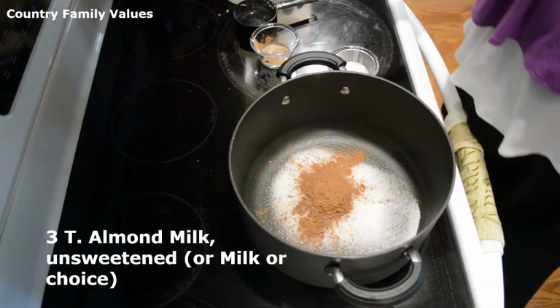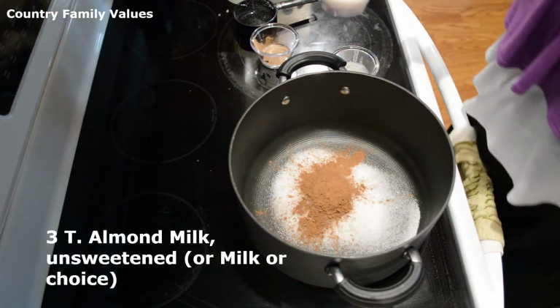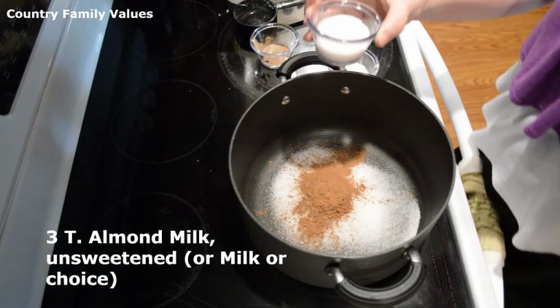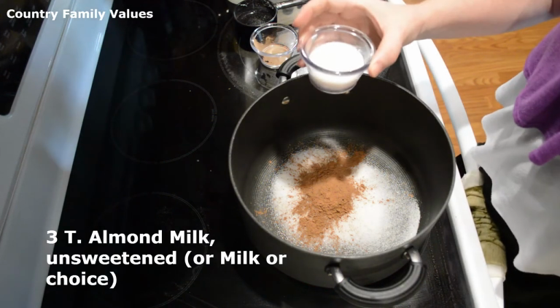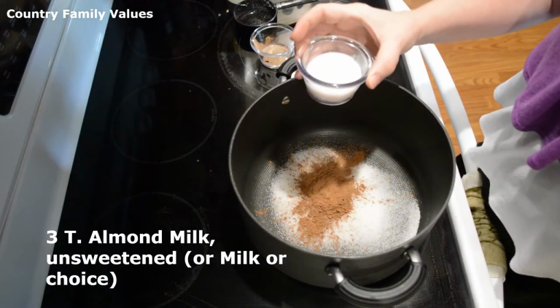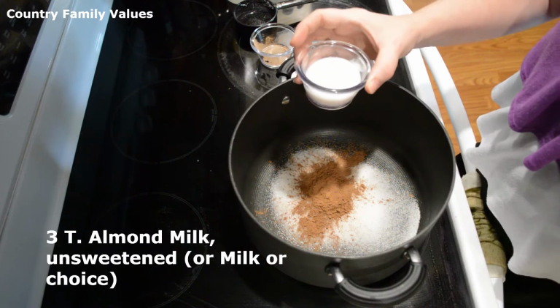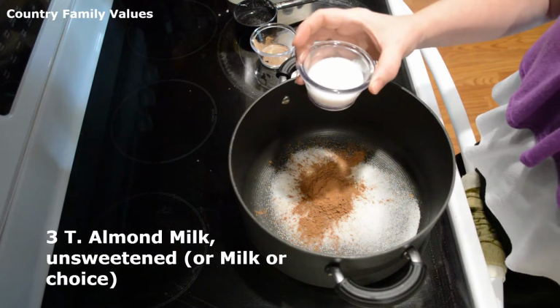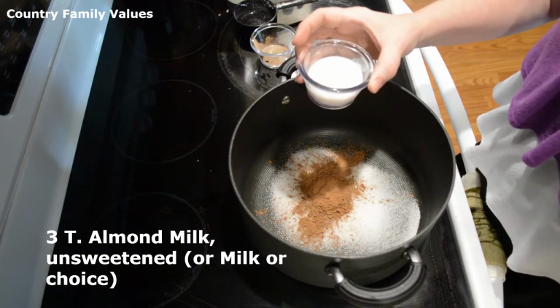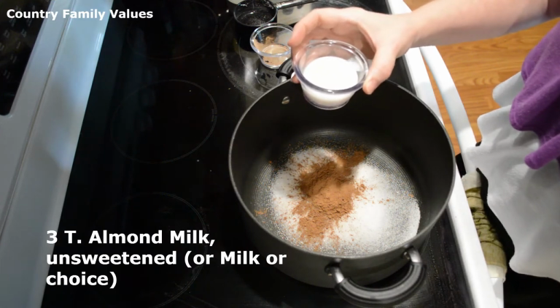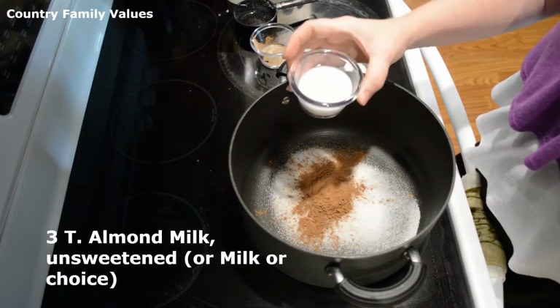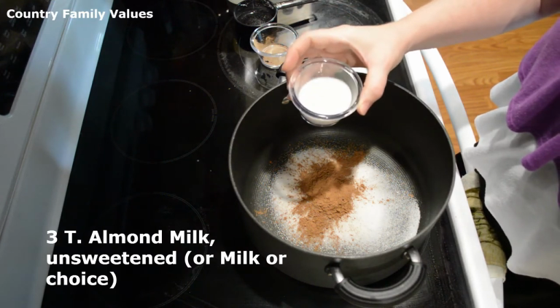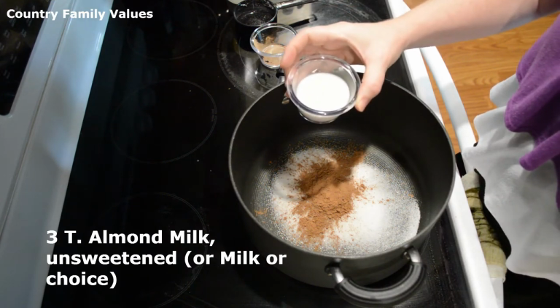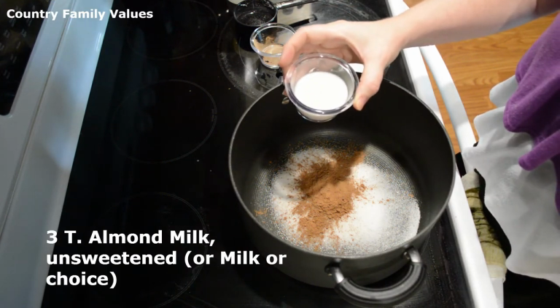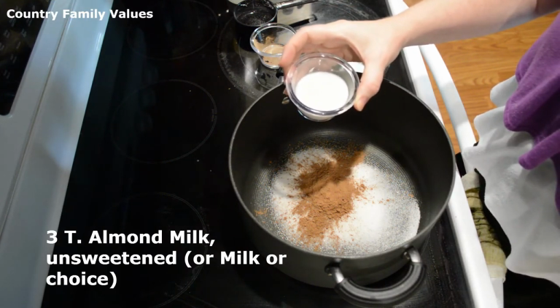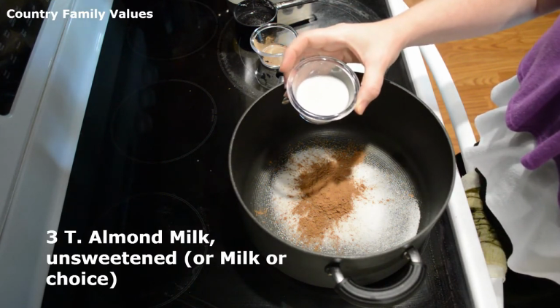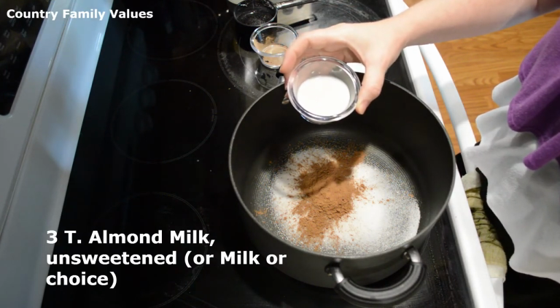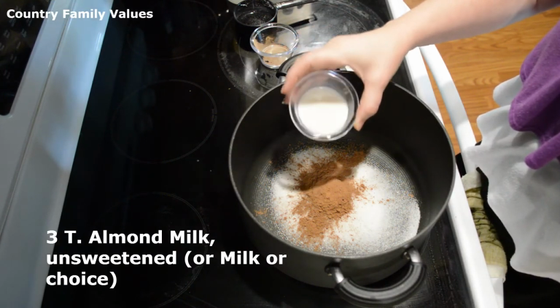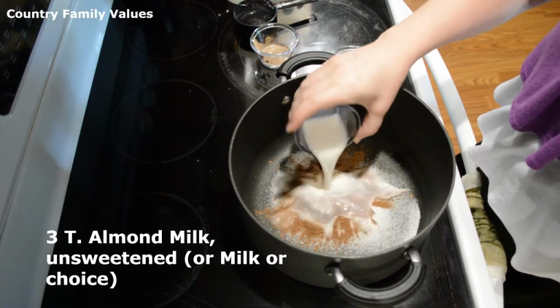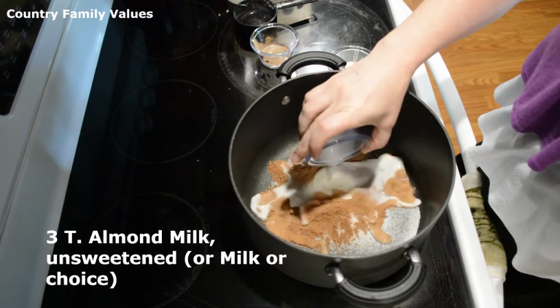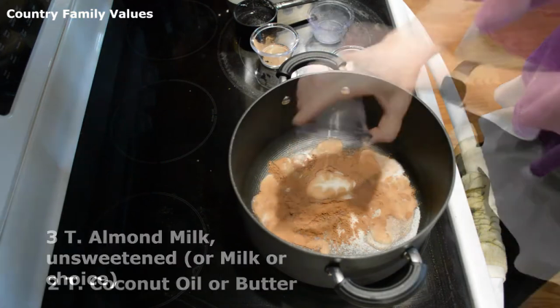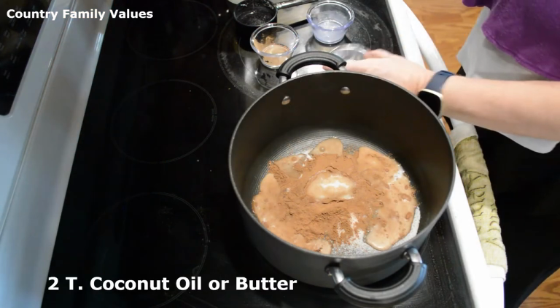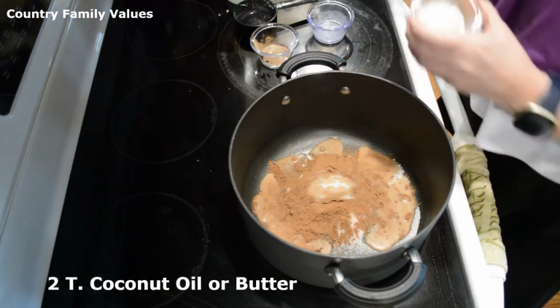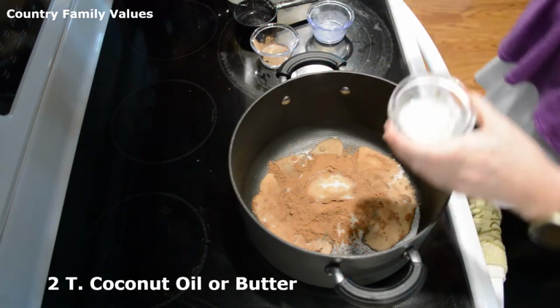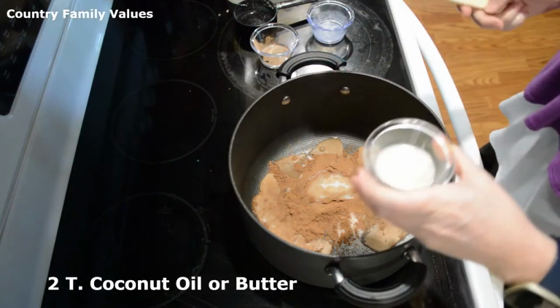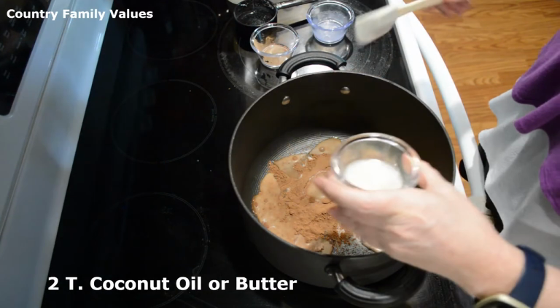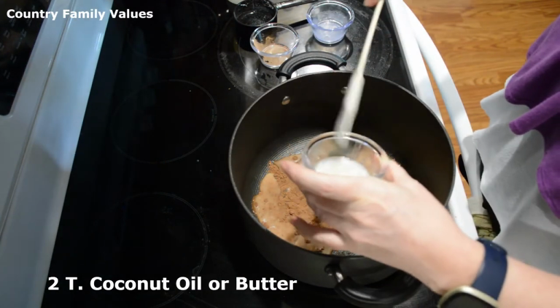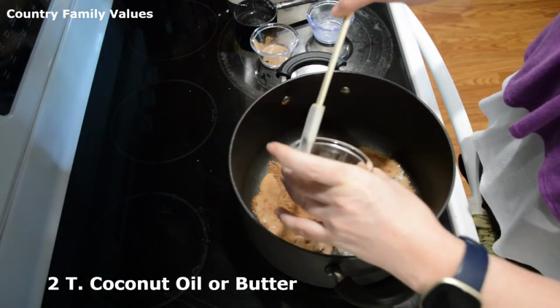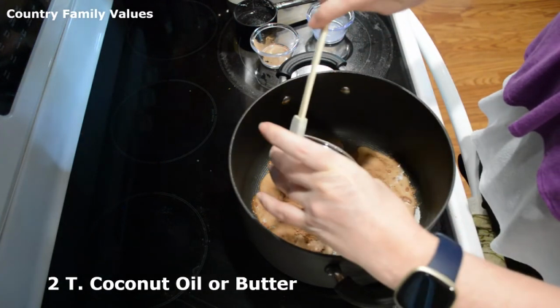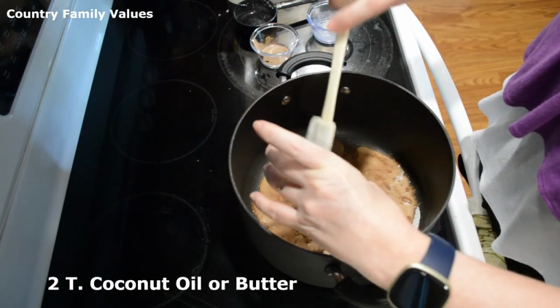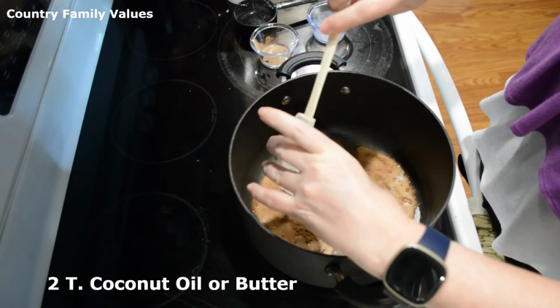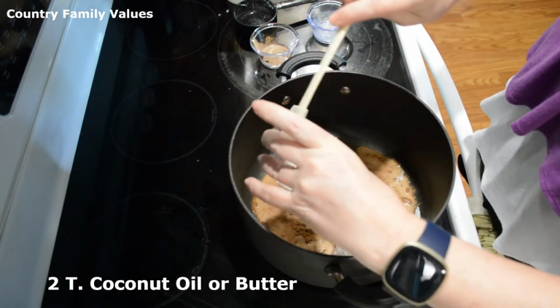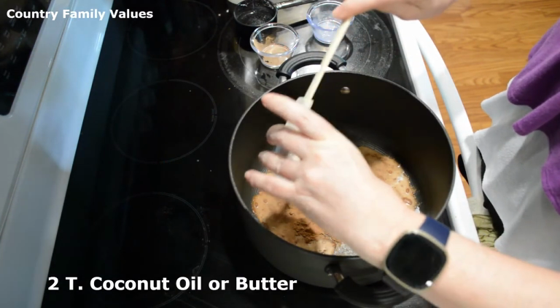I have three tablespoons of unsweetened almond milk — you can use the milk of your choice really. And I have two tablespoons of coconut oil; you can use butter if you prefer.